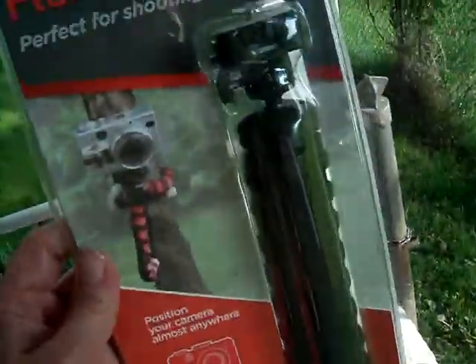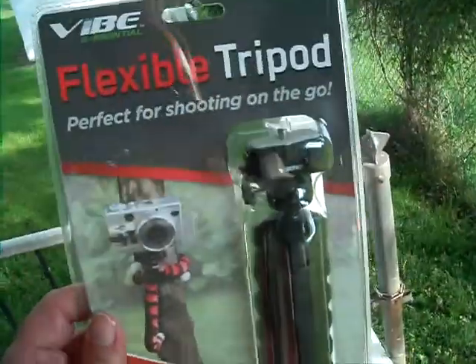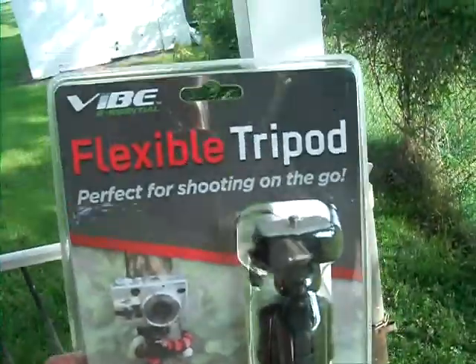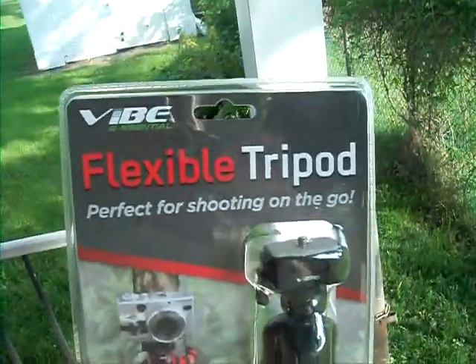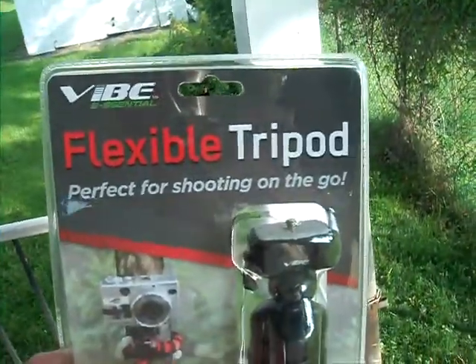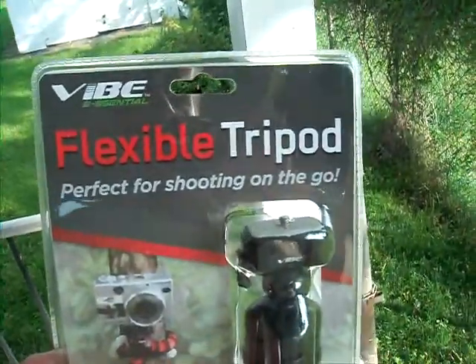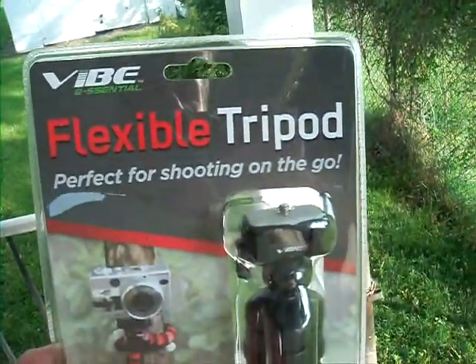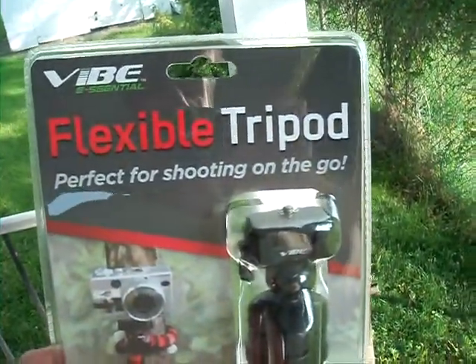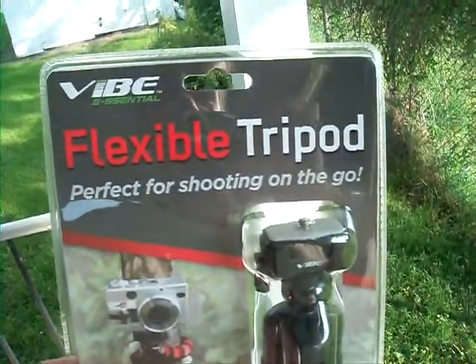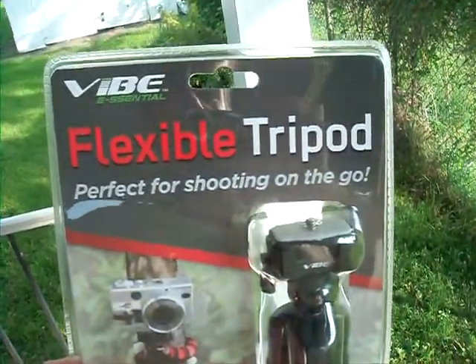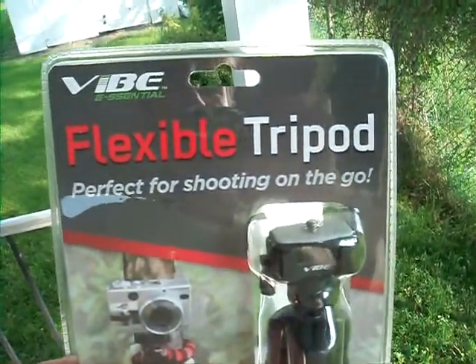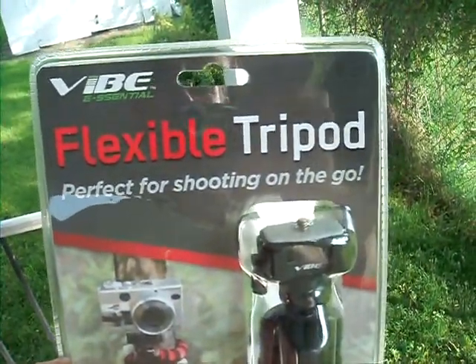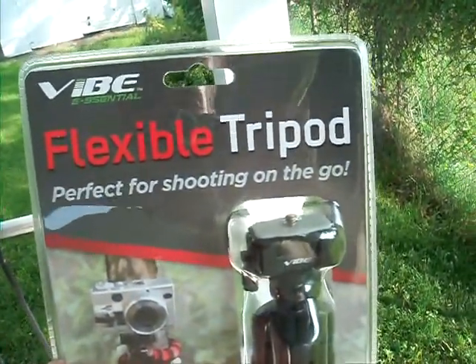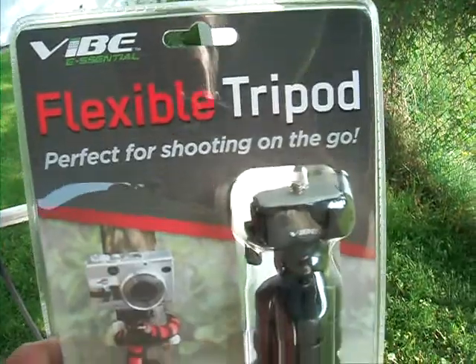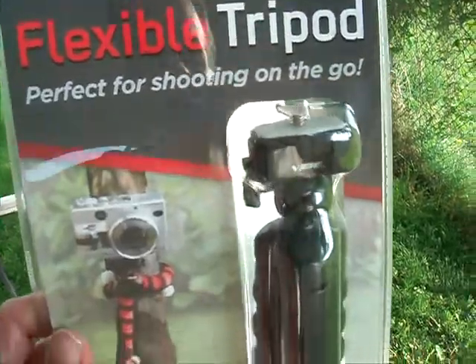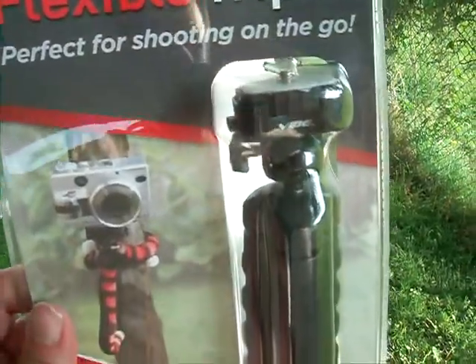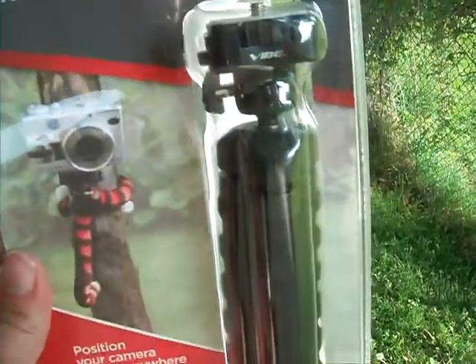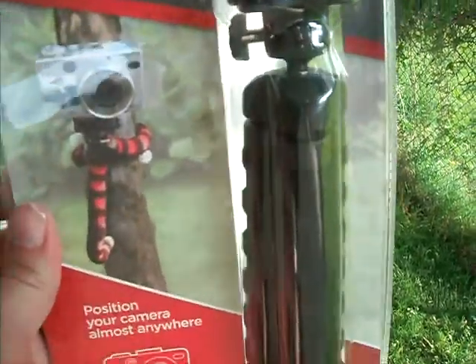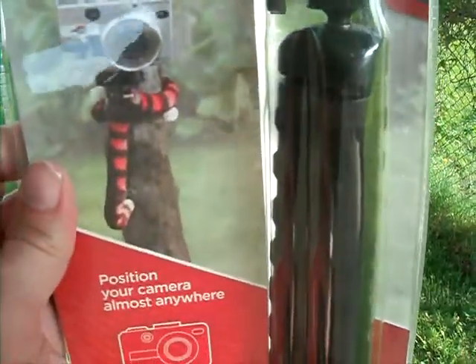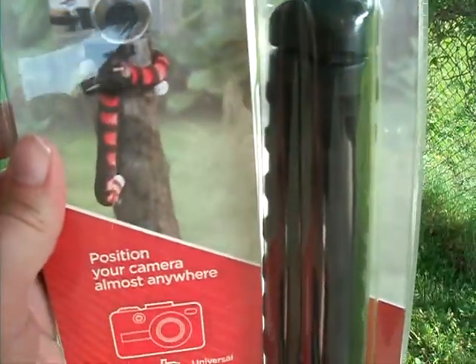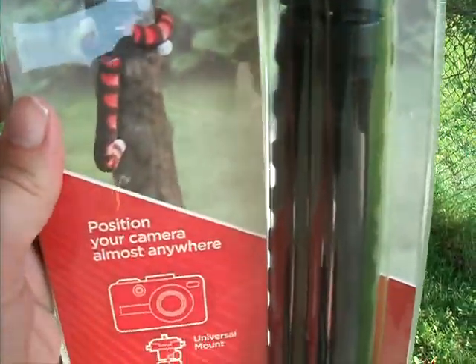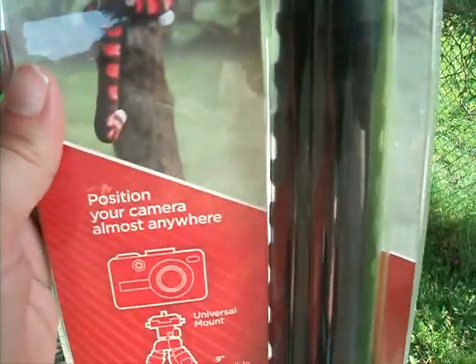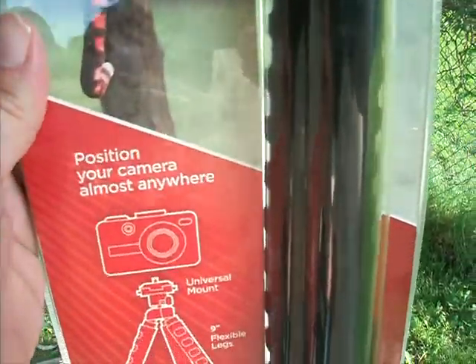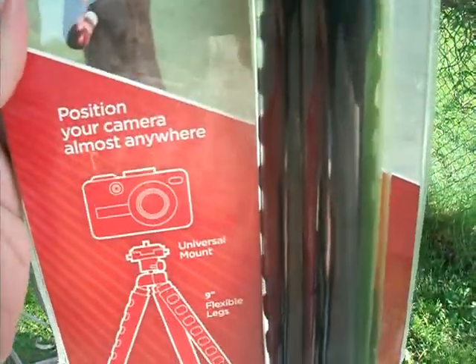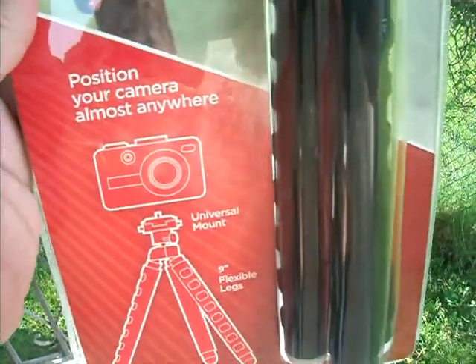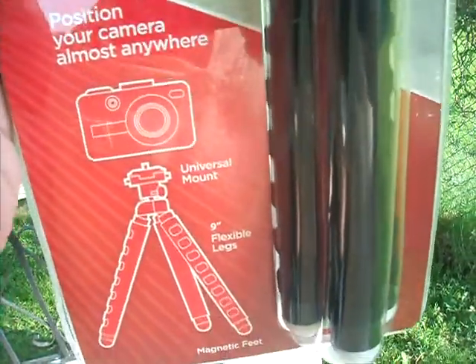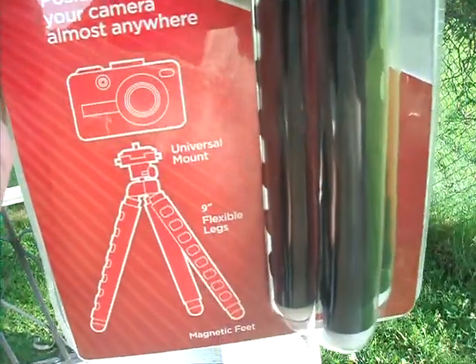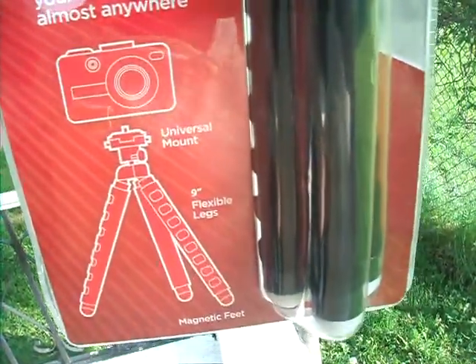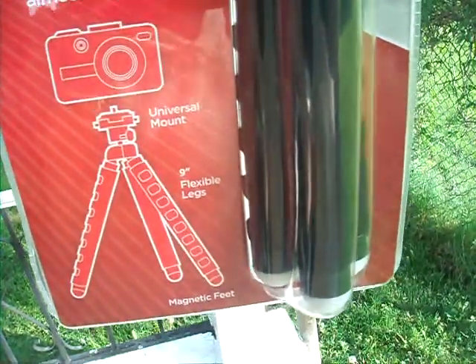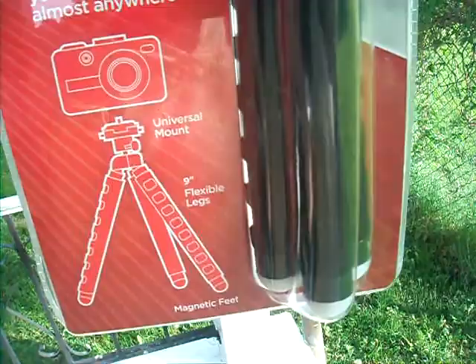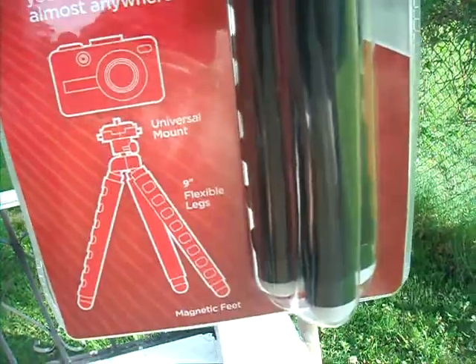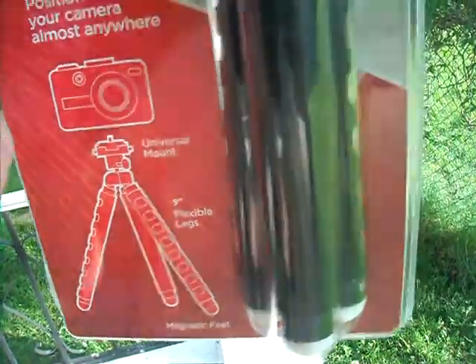What we have is a flexible tripod by Vibe E Essential. This is what it looks like in the package.